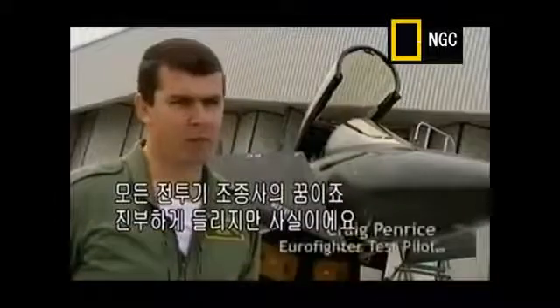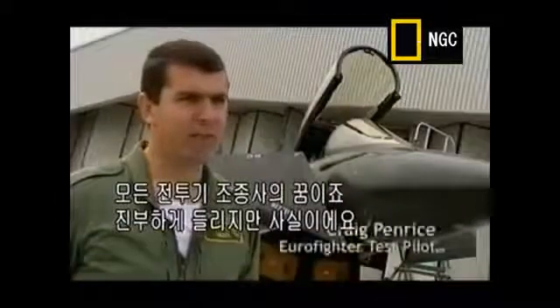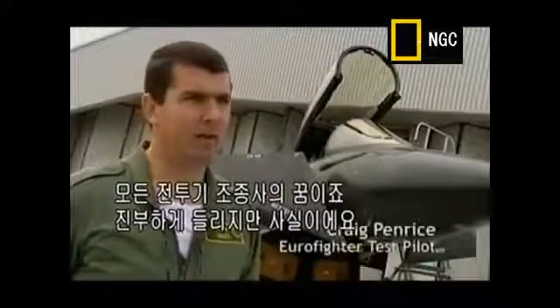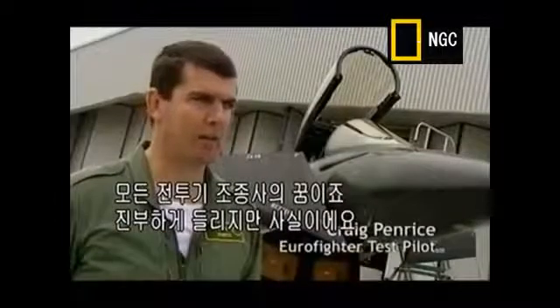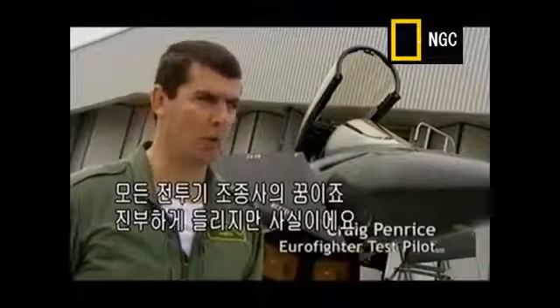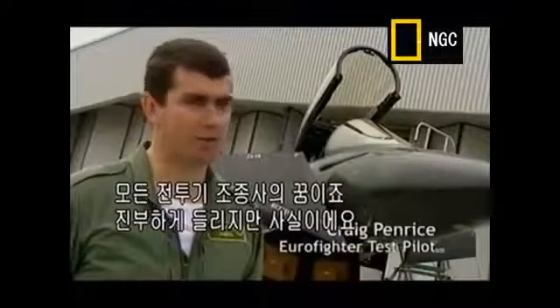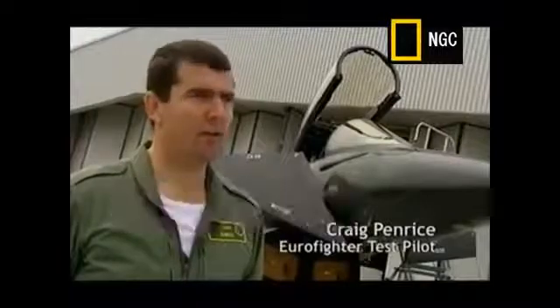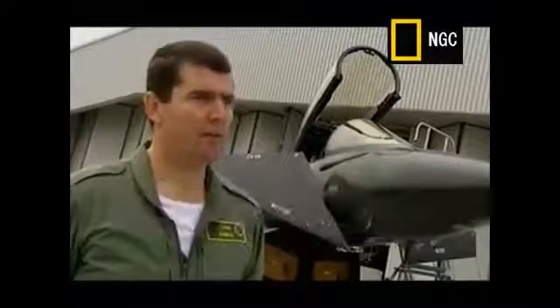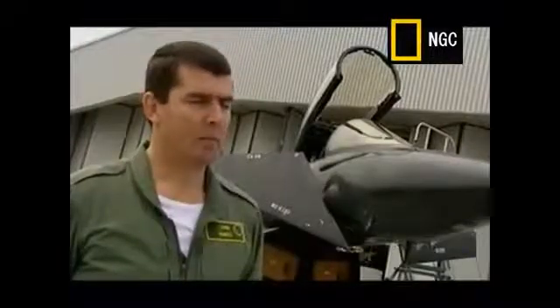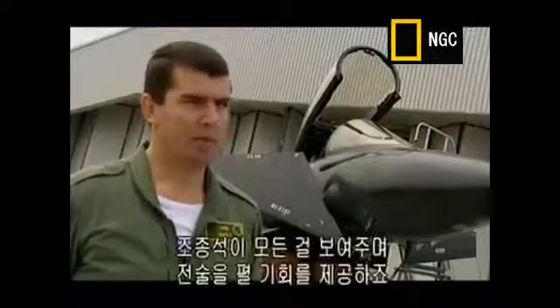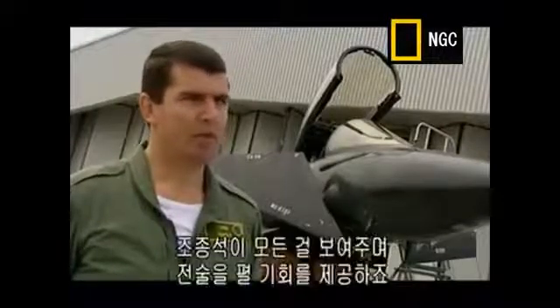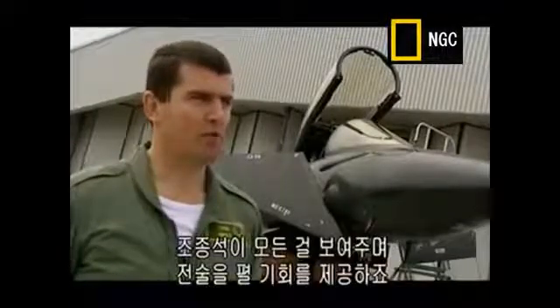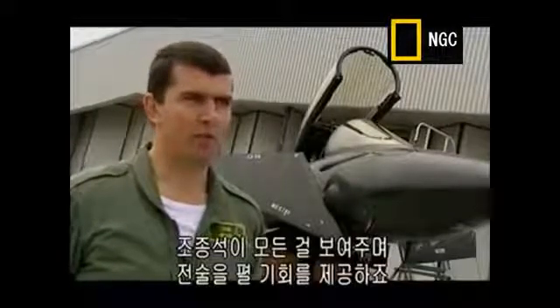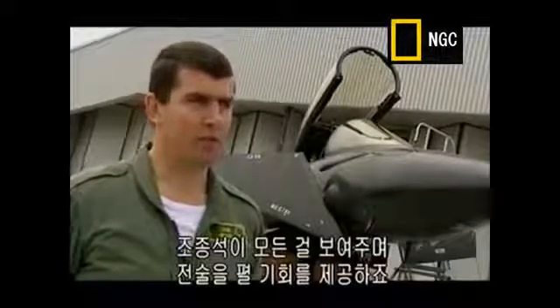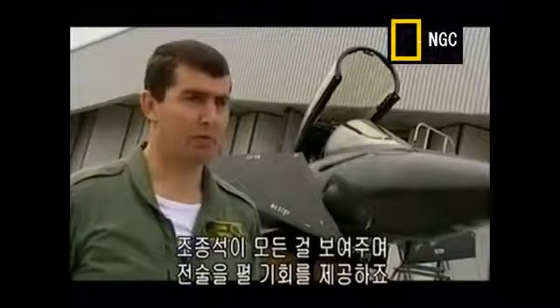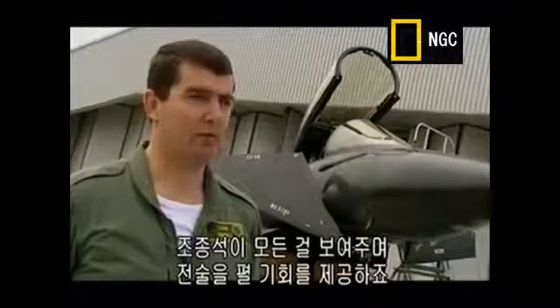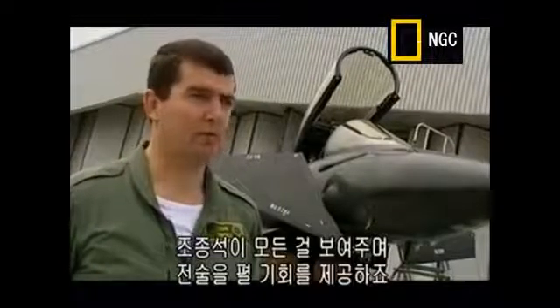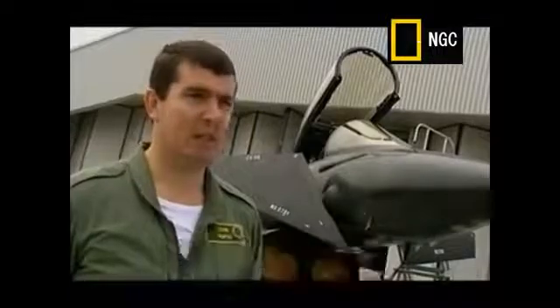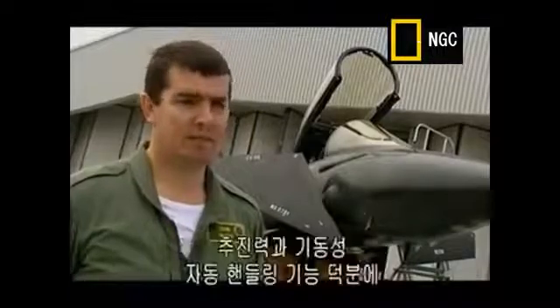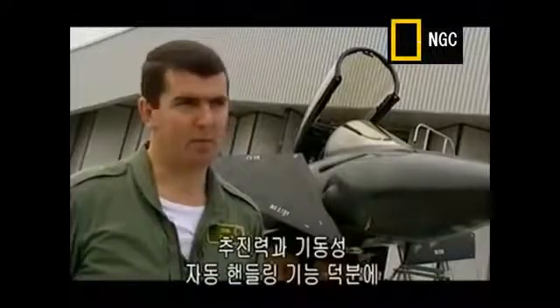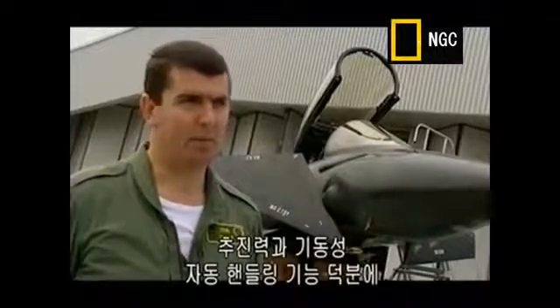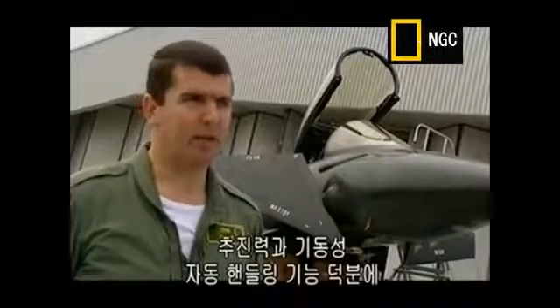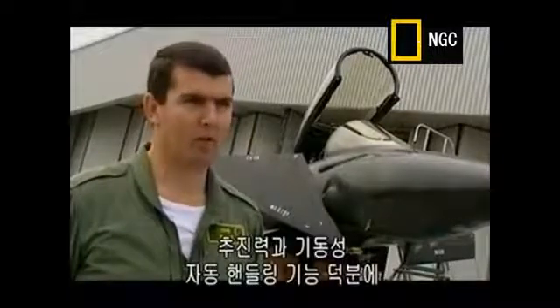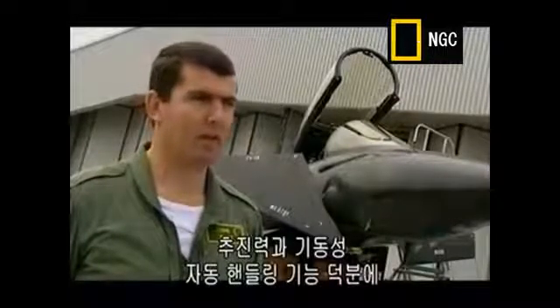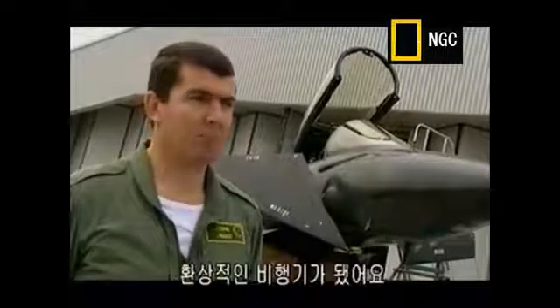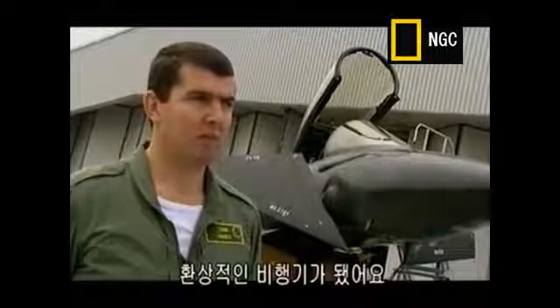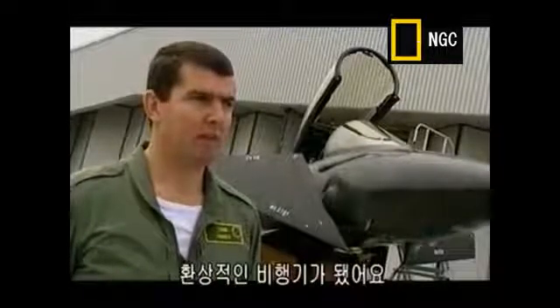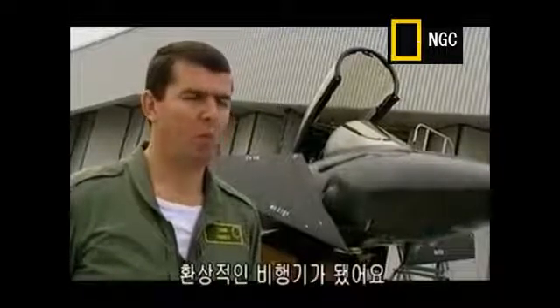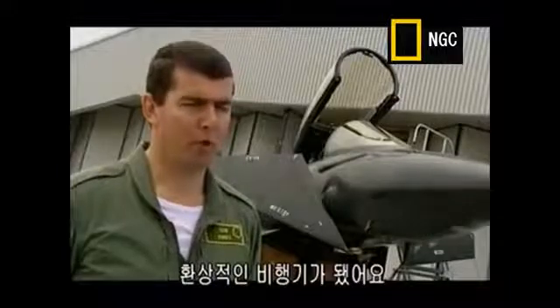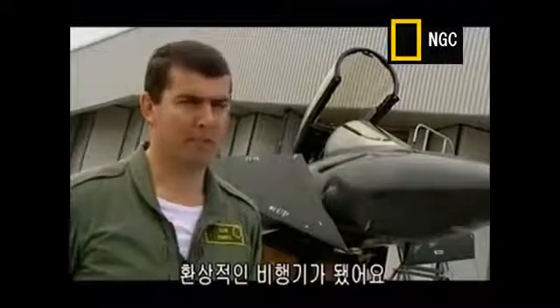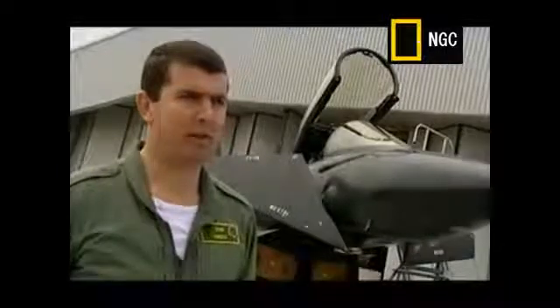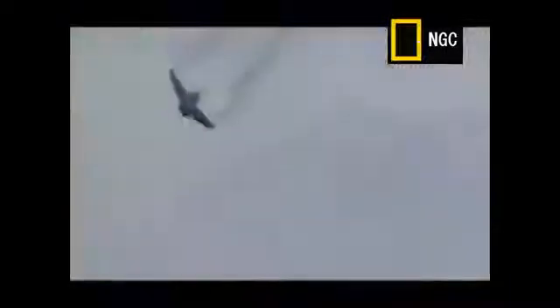It's every fighter pilot's dream. I know that sounds very corny, but it's true. A cockpit that shows you, tells you everything that's happening in the world around you, to allow you to be tactical. Thrust and manoeuvrability, carefree handling — all put together make it a wondrous joy, a fantastic aeroplane to fly.